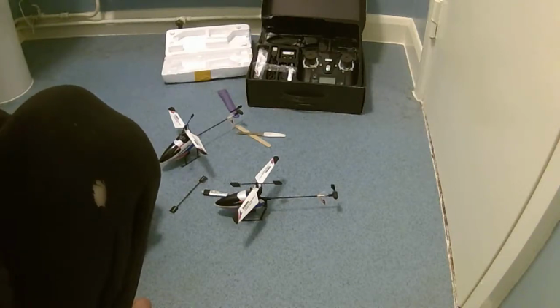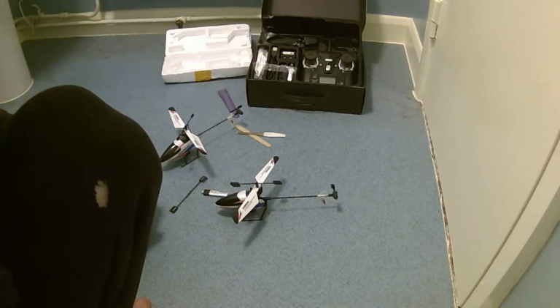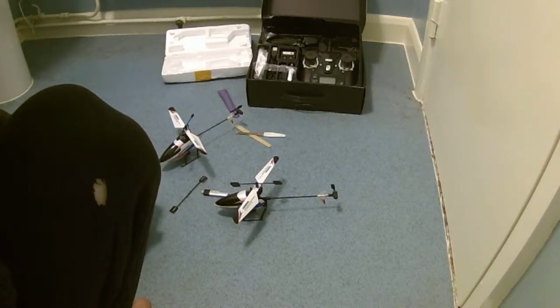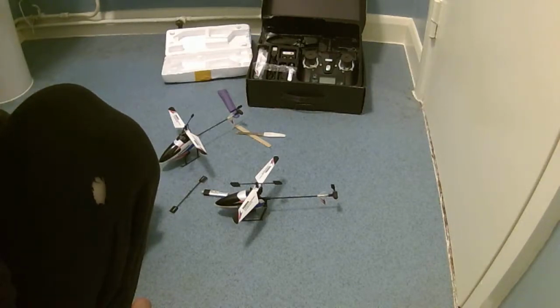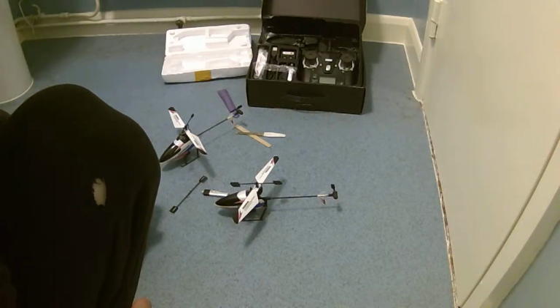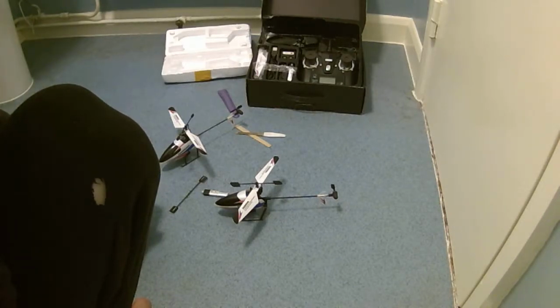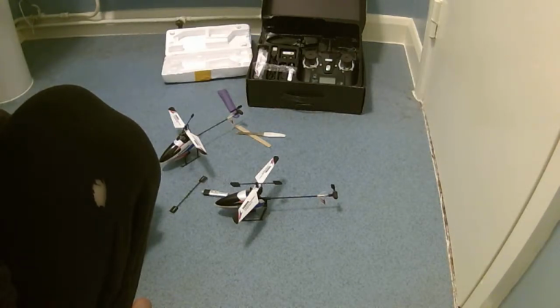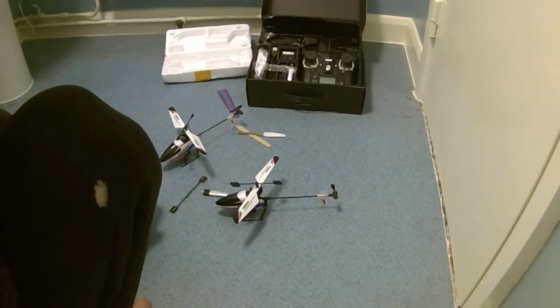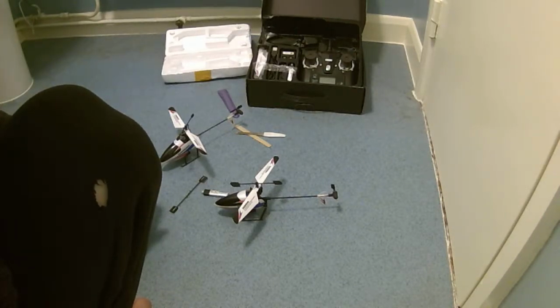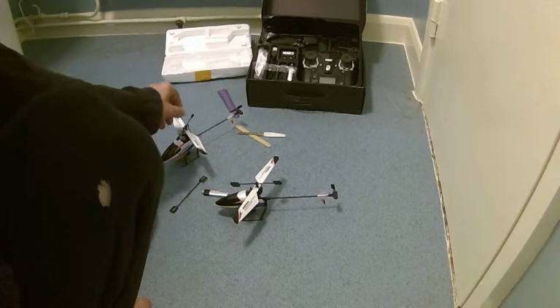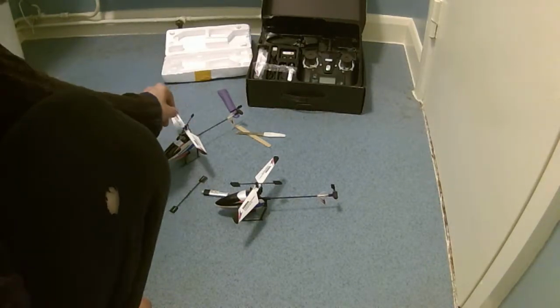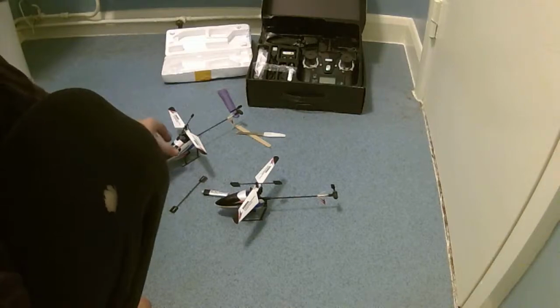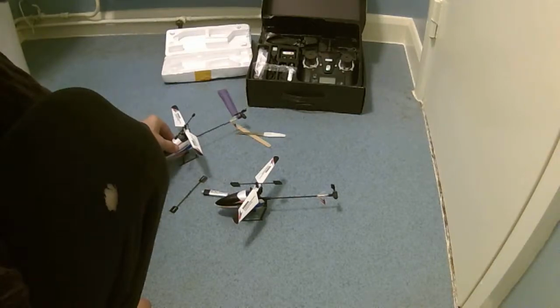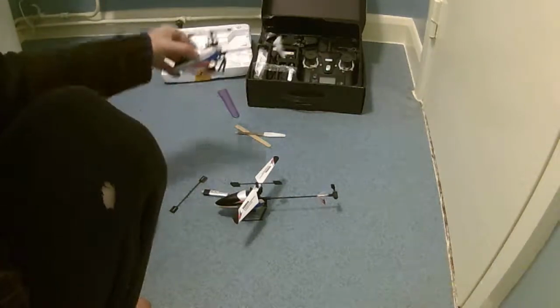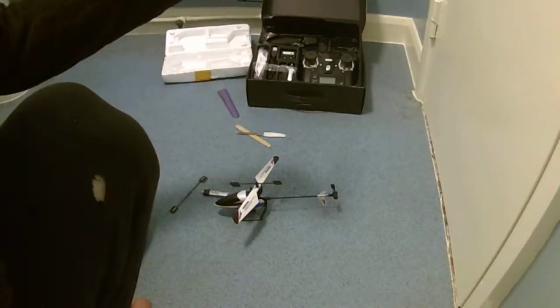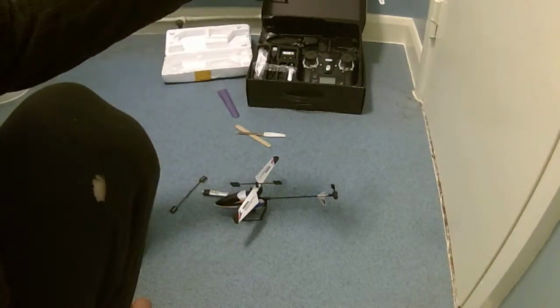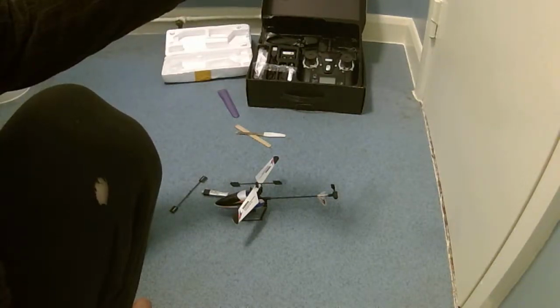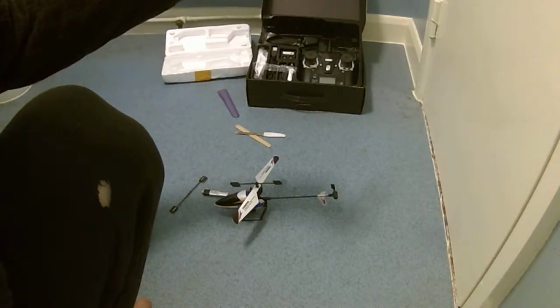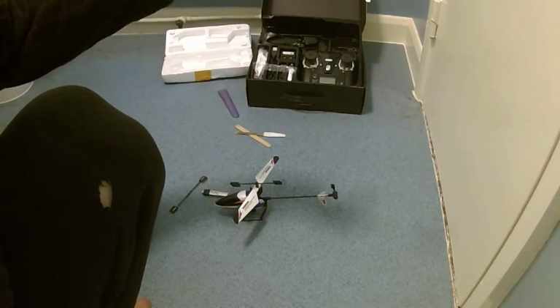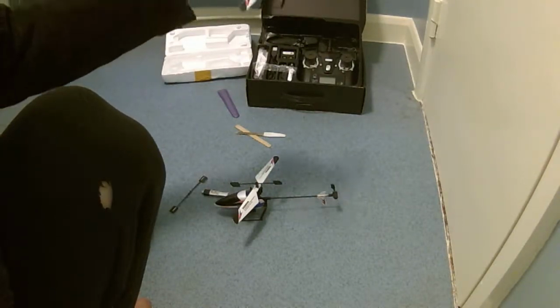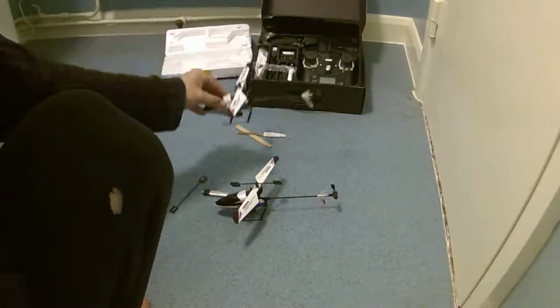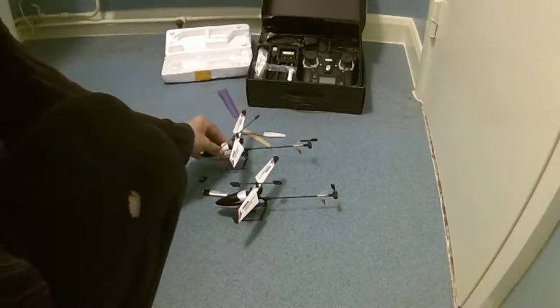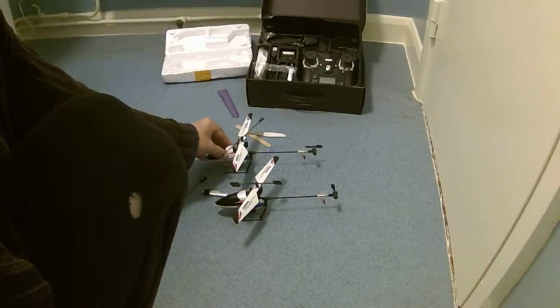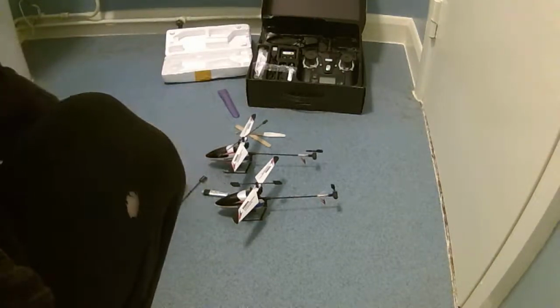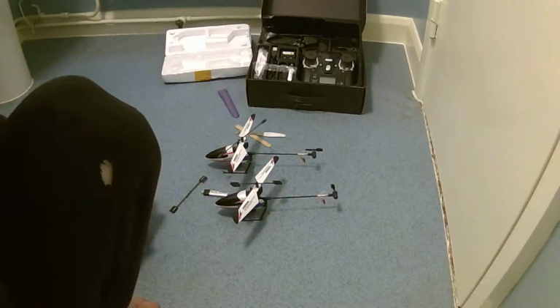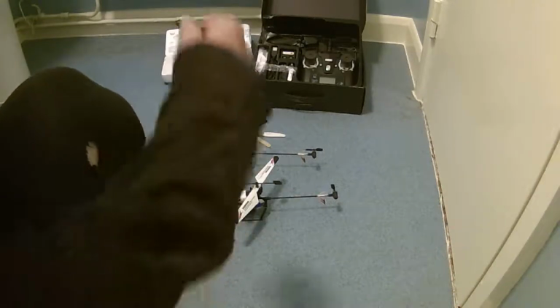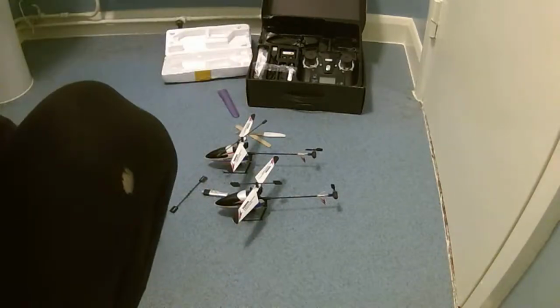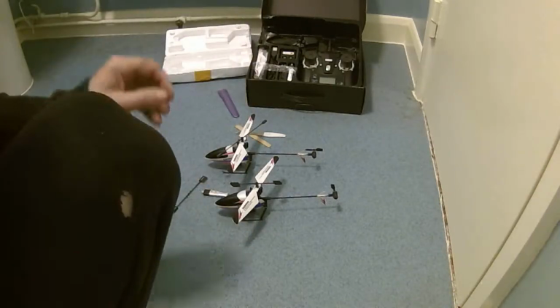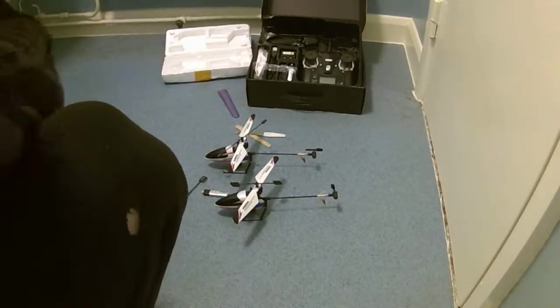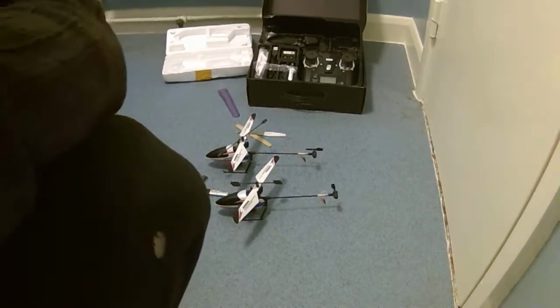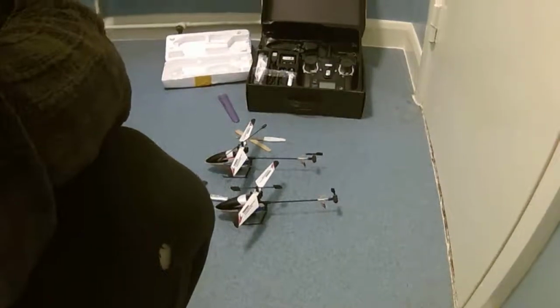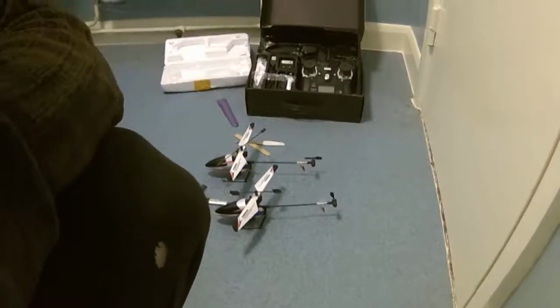Anyway, that's a brief discussion on the WL Toys V911 Pro. Thanks for watching, and I'll catch you later.